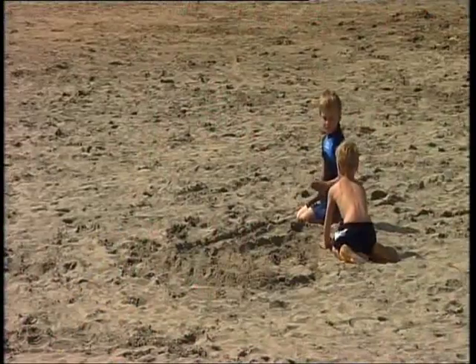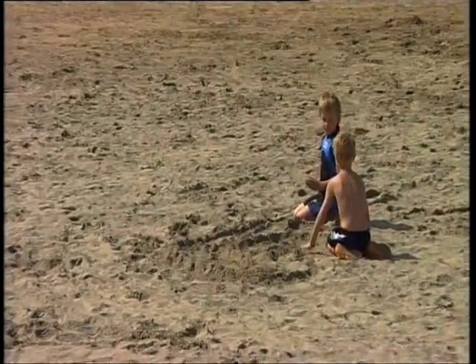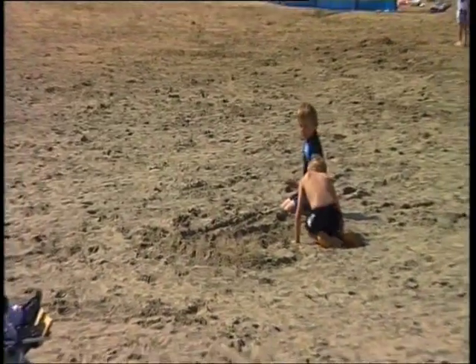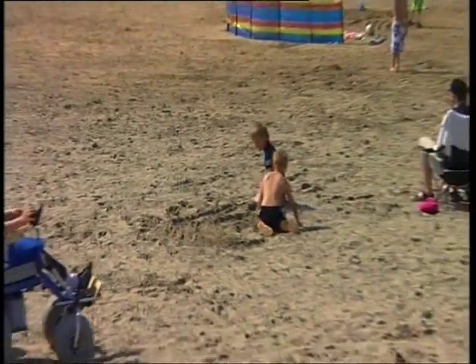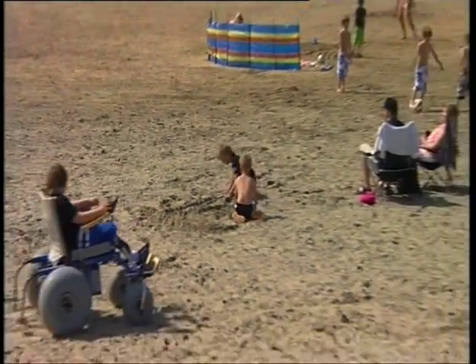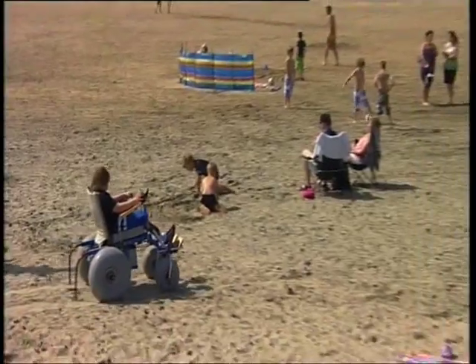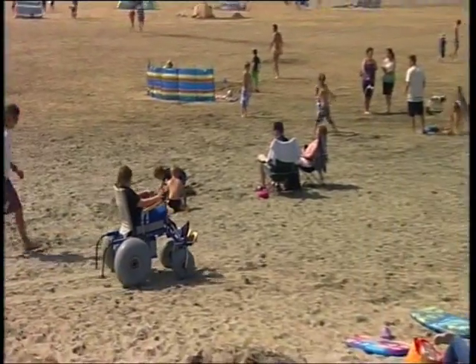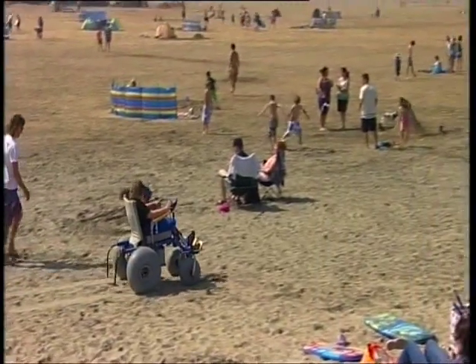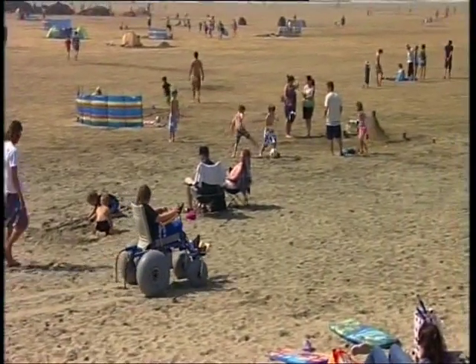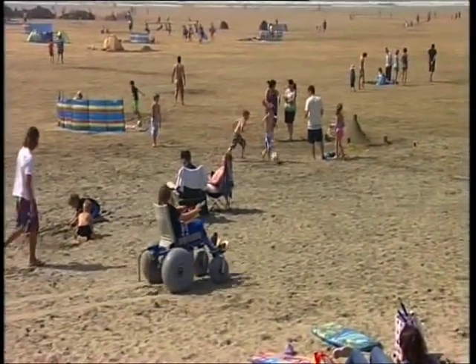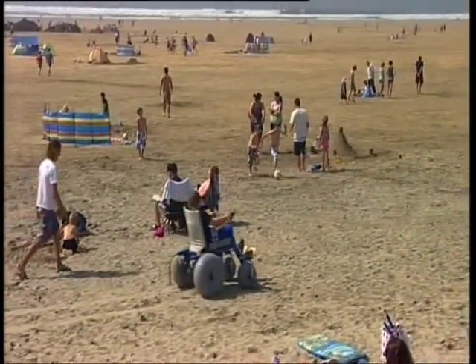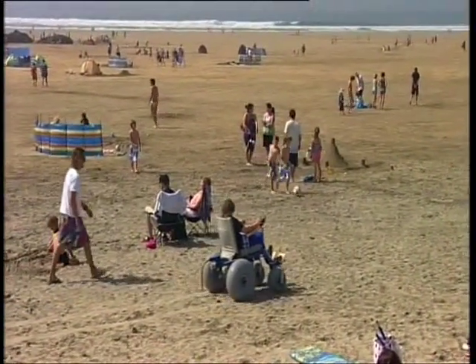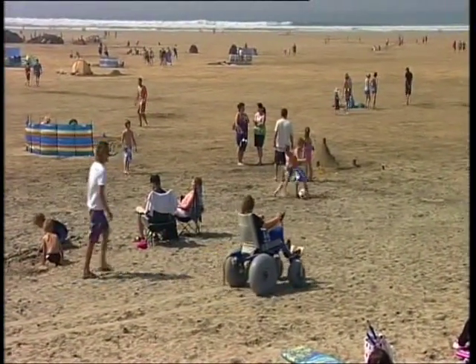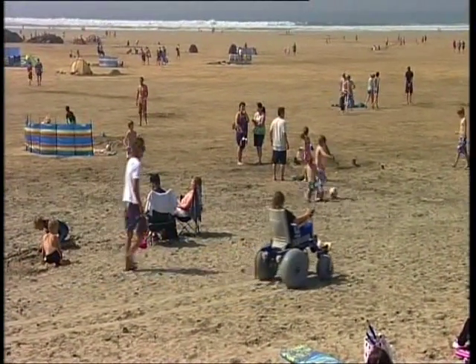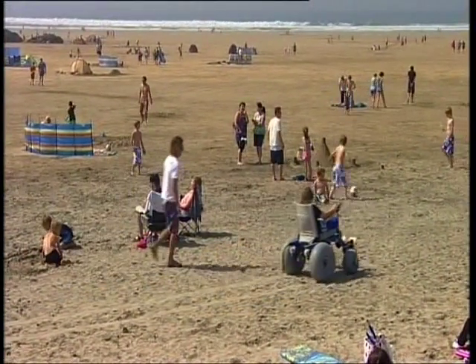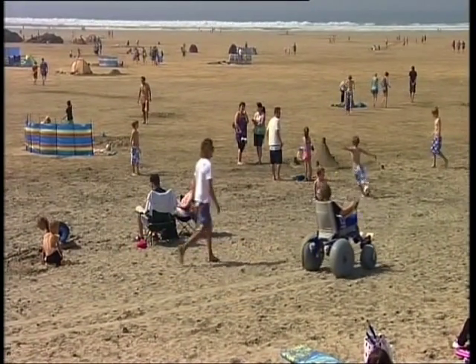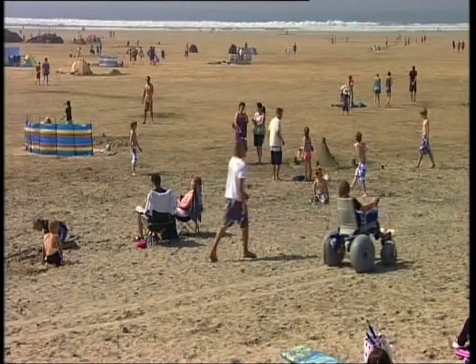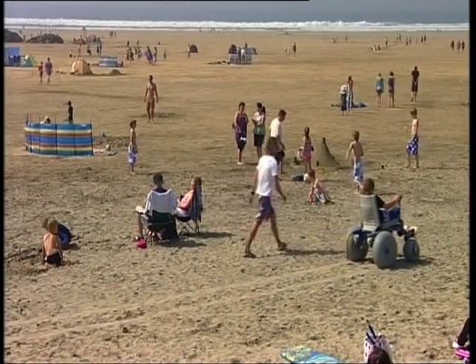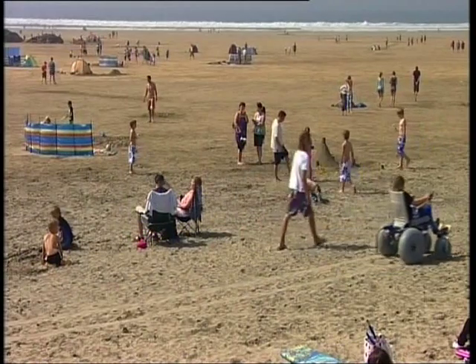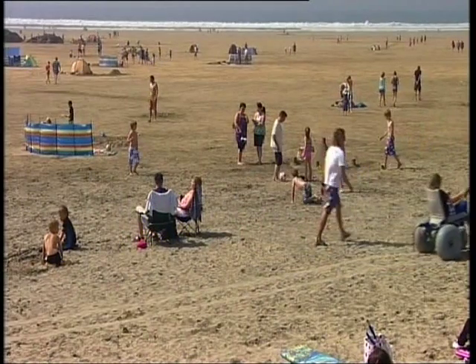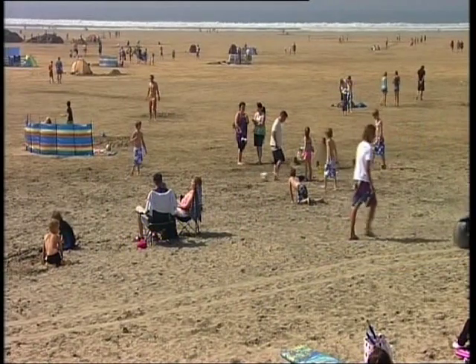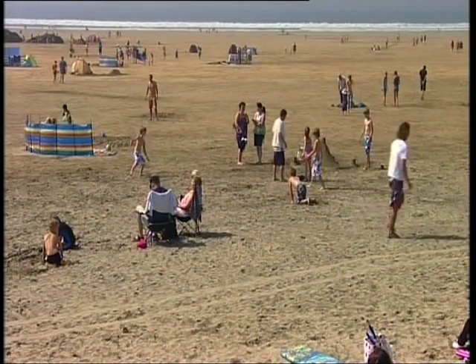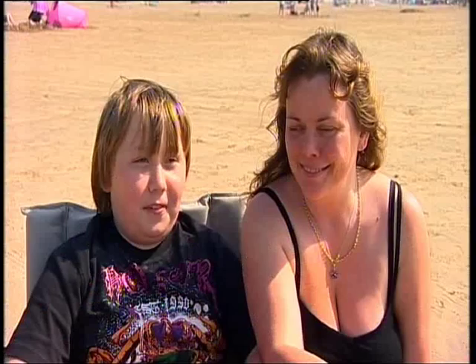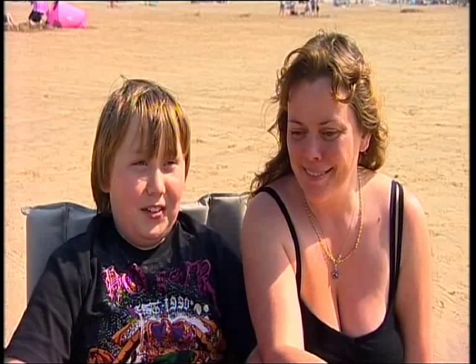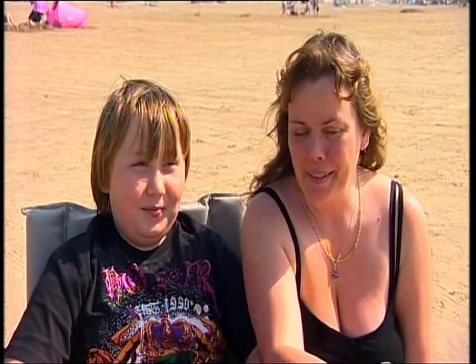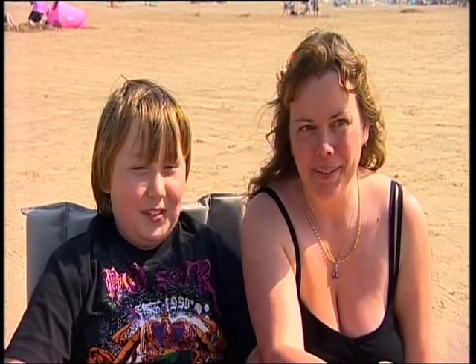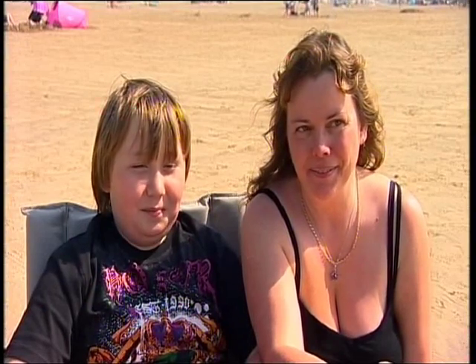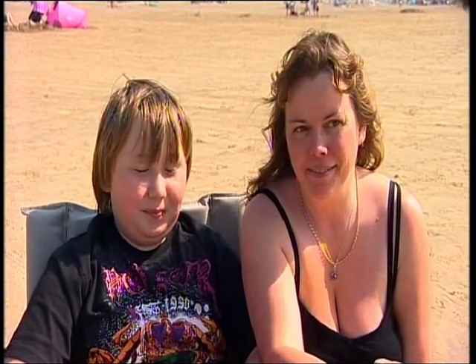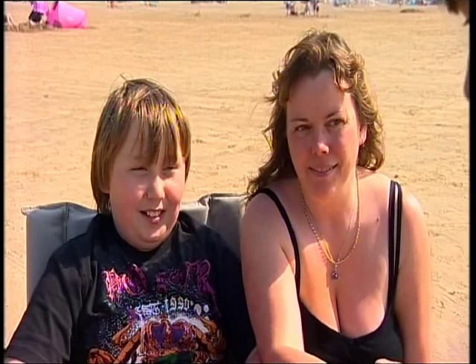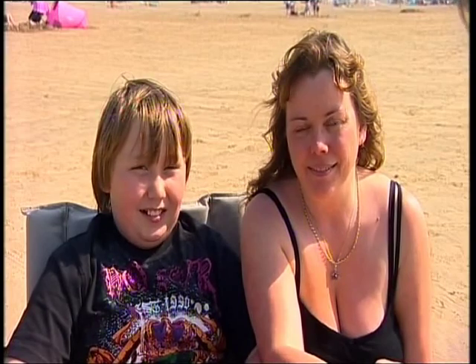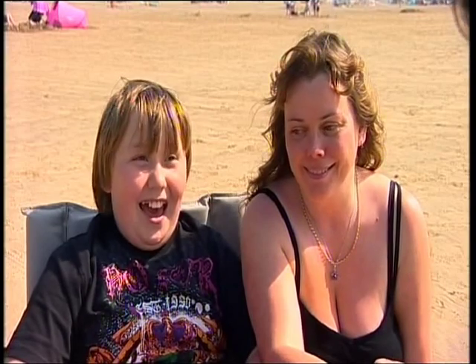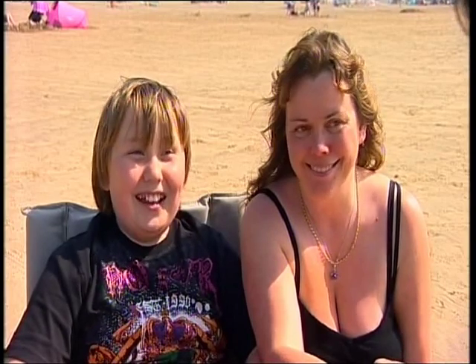This electric wheelchair is specially designed to cope with the sand, and it doesn't take Matt long to work out just what it can do. It's a lot of fun because you can go a lot faster. Would you like one of these at home? Yeah.